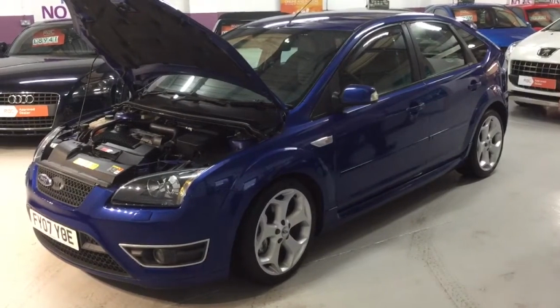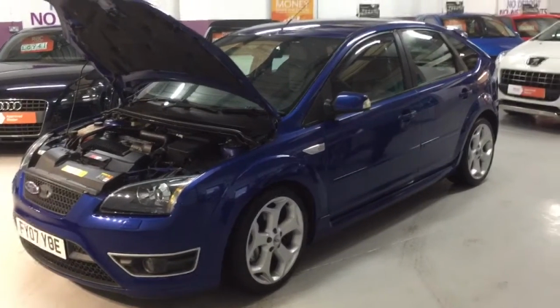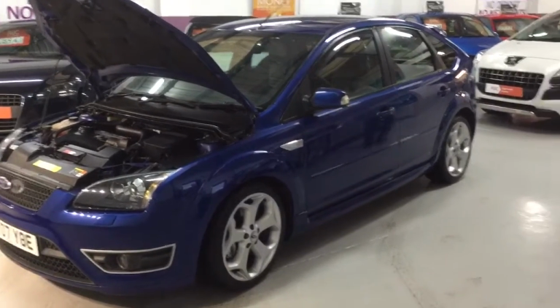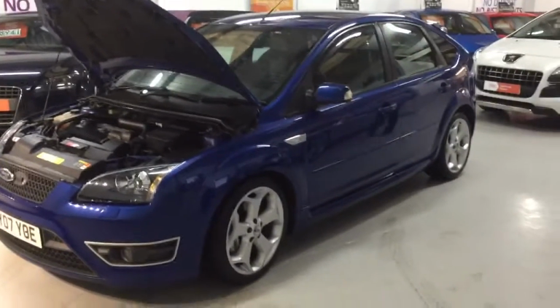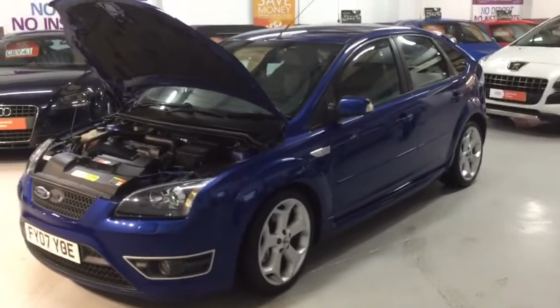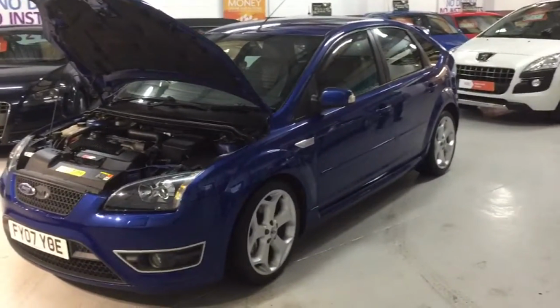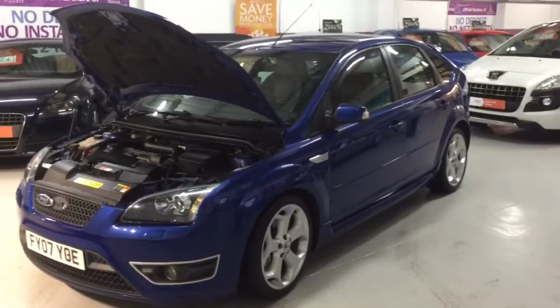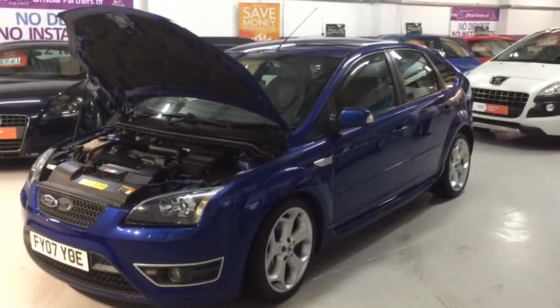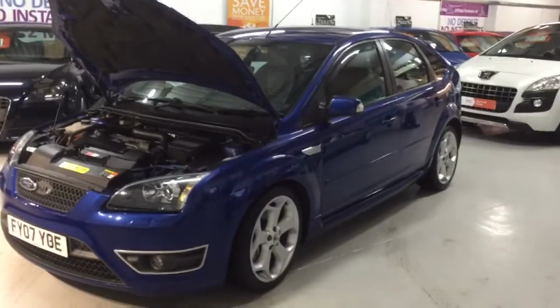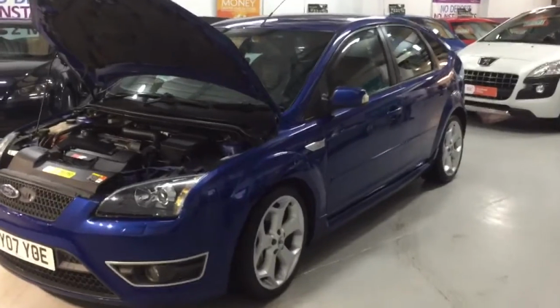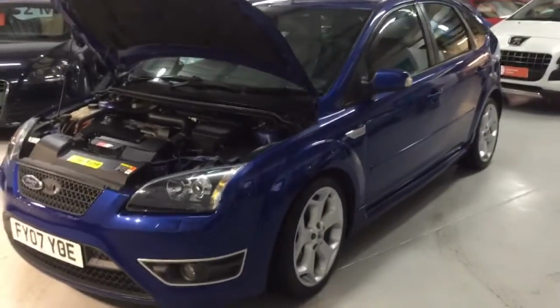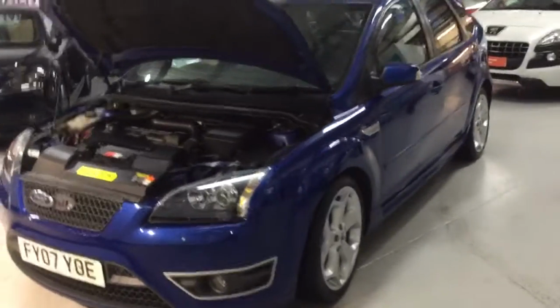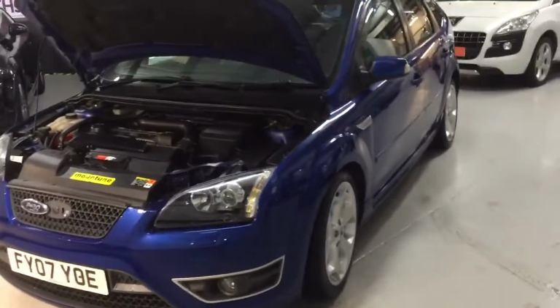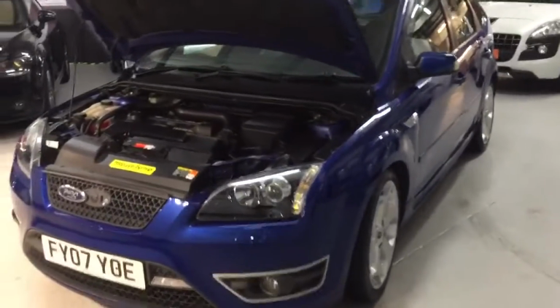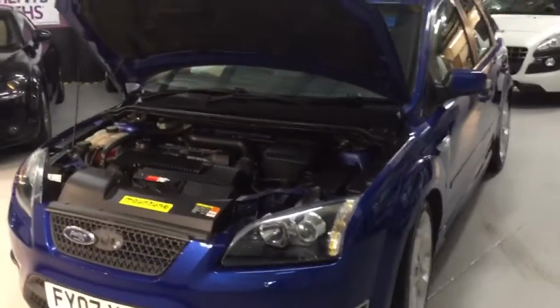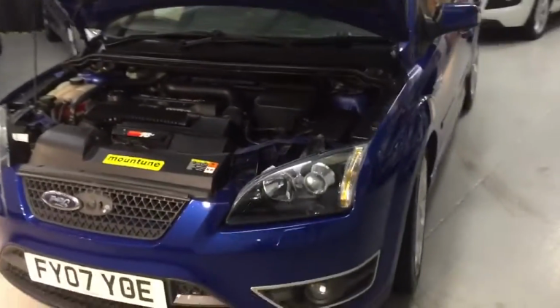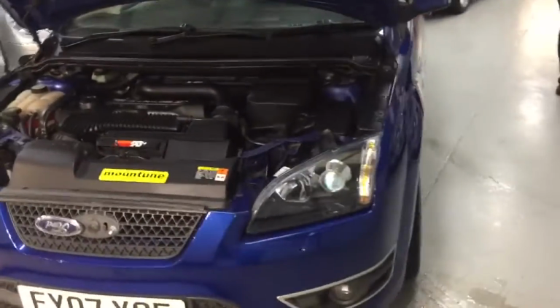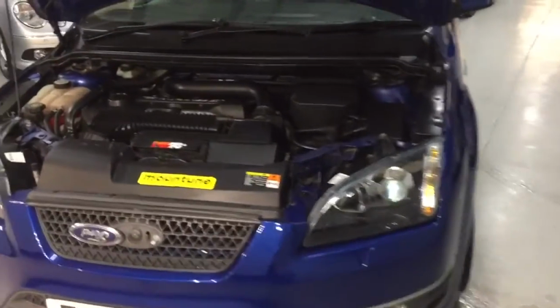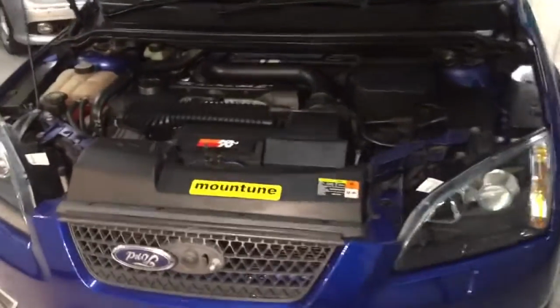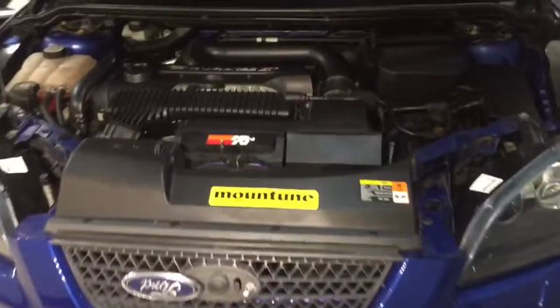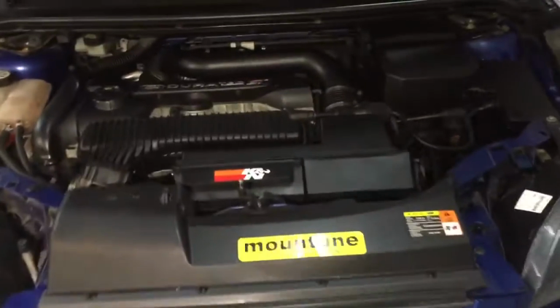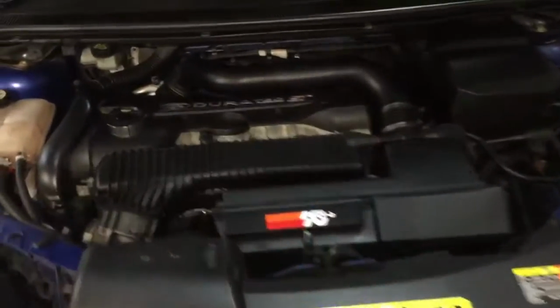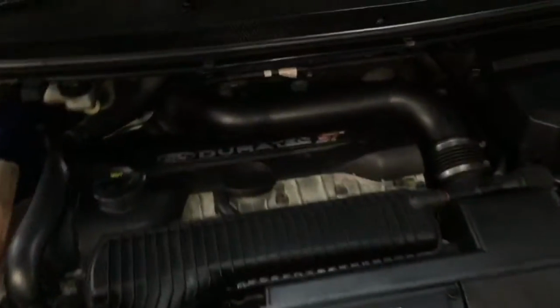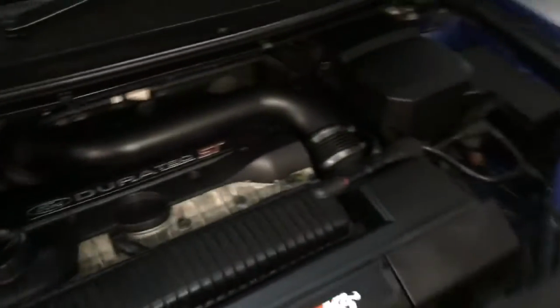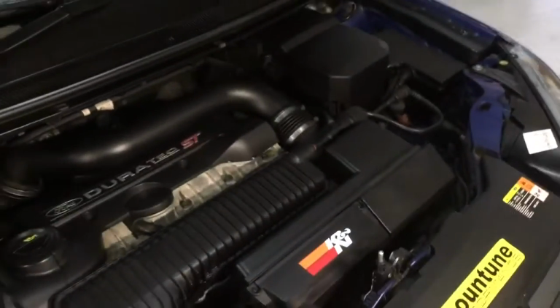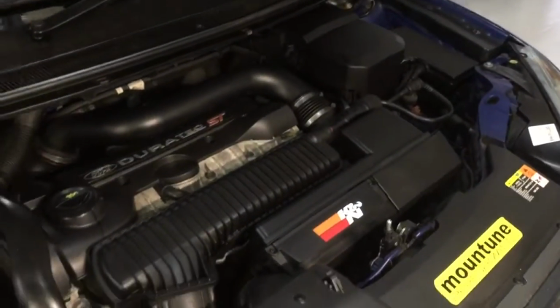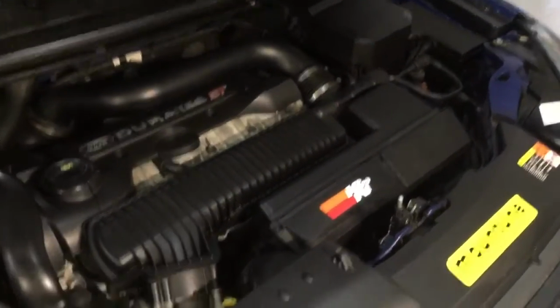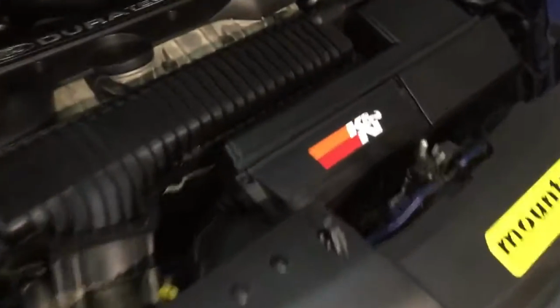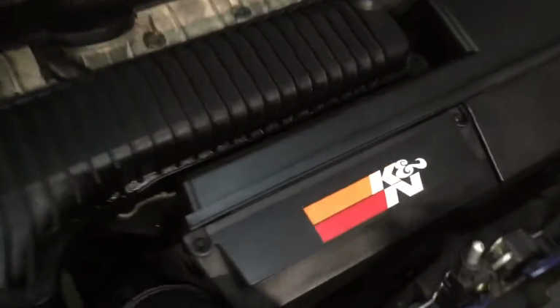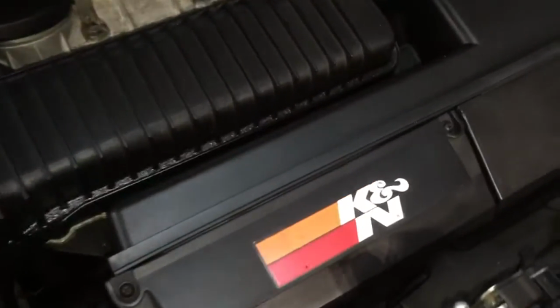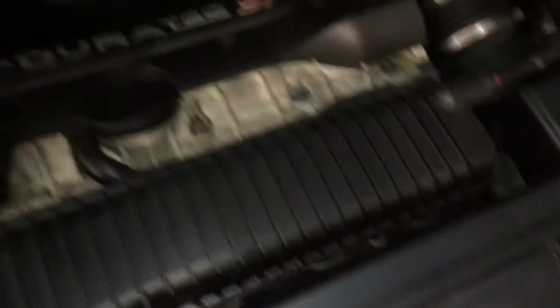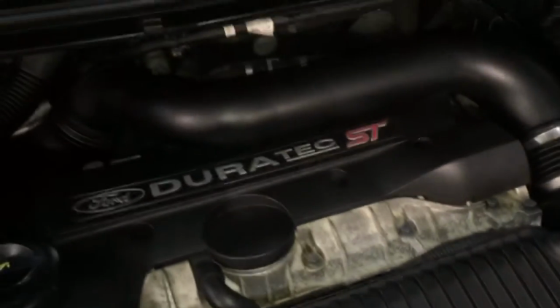Welcome to Chase Trade Autos, here with our 2007 Focus ST3 5-door MP2 60 mount tune. I want to pop up on it before I start the car as I want to show you just how clean it is. It's got a canine filter on it as well.